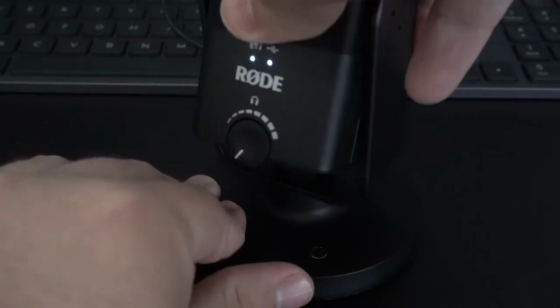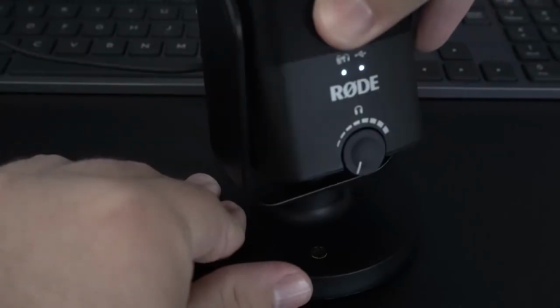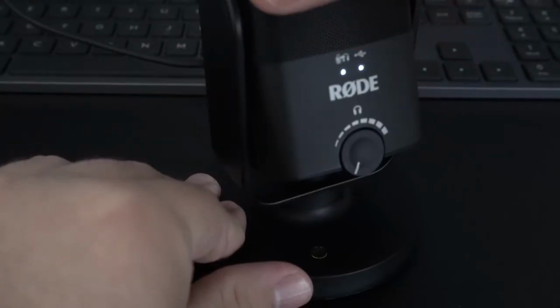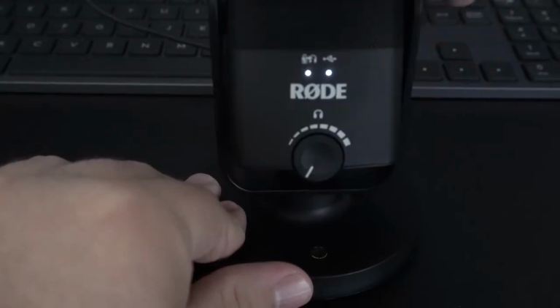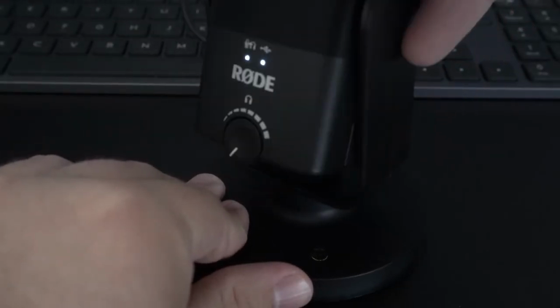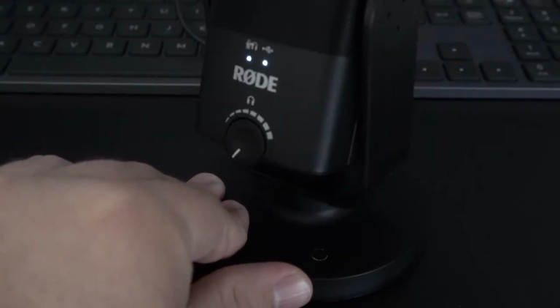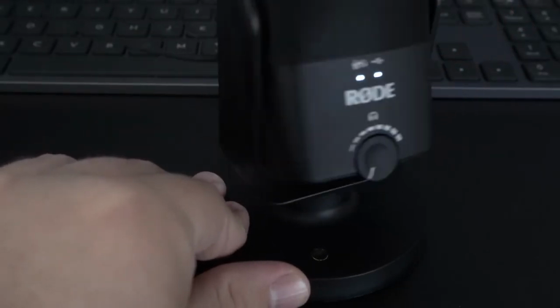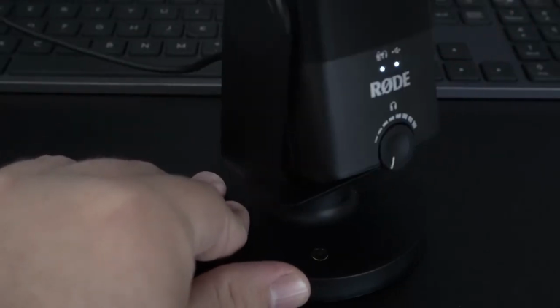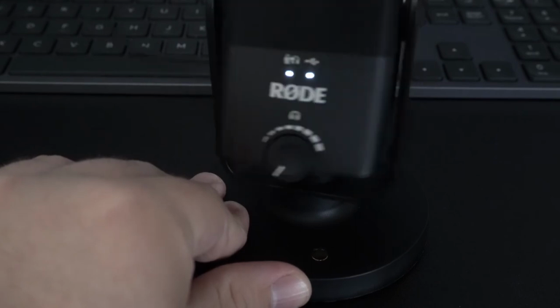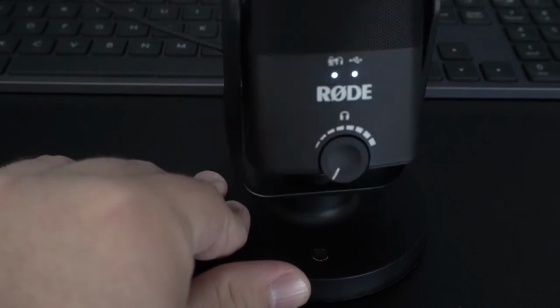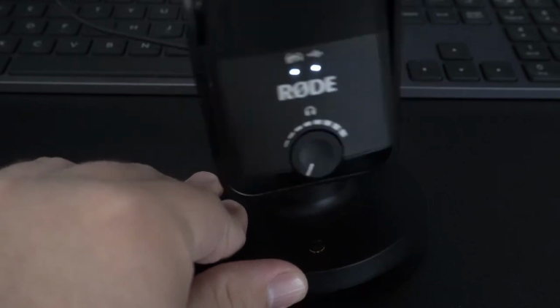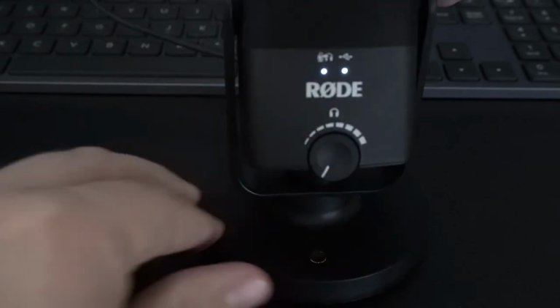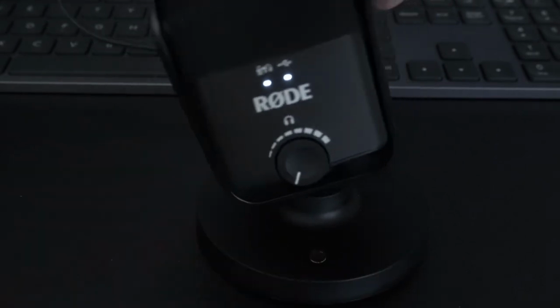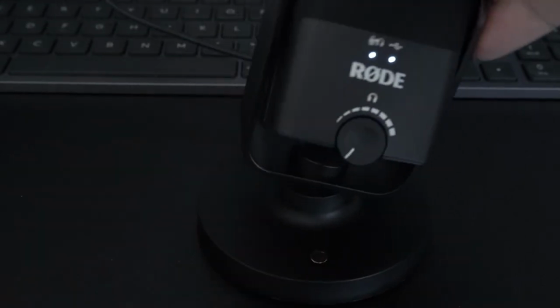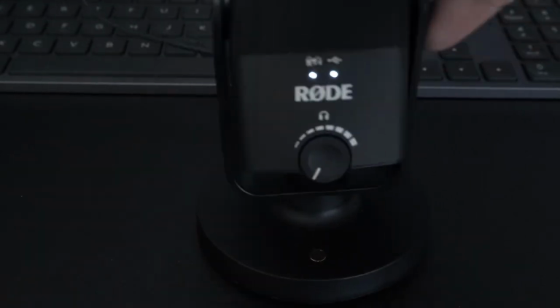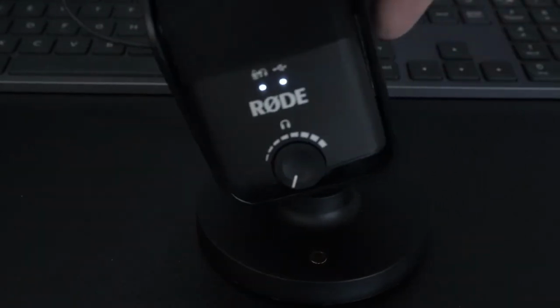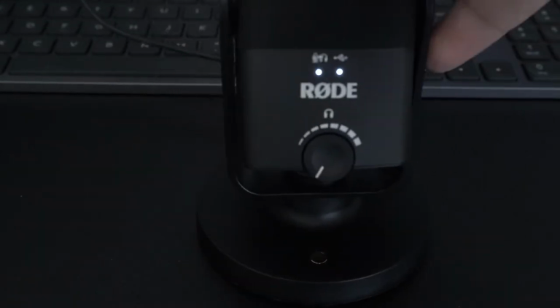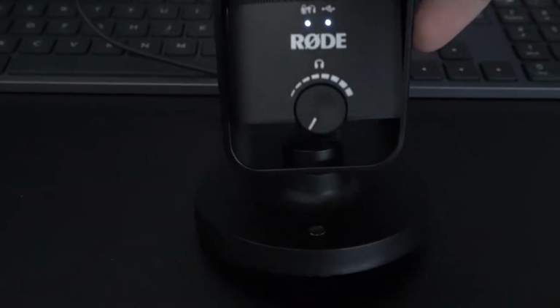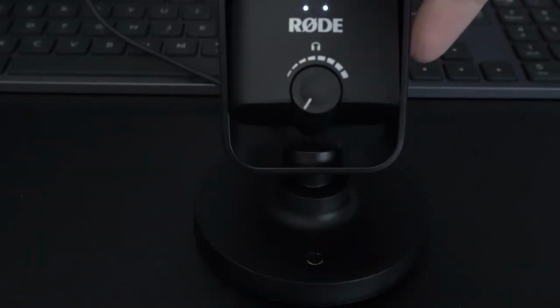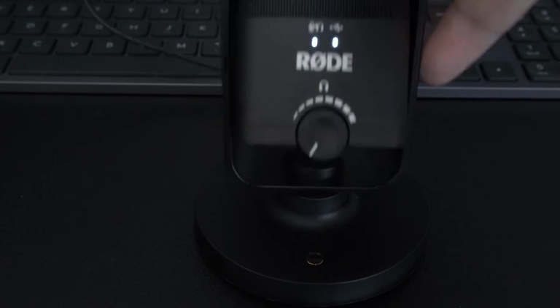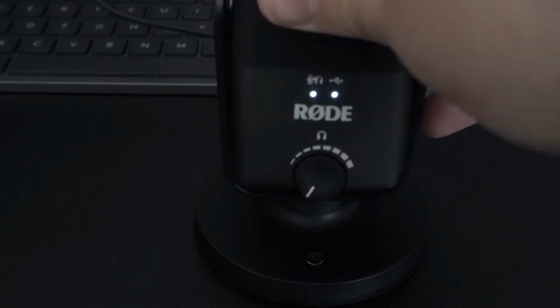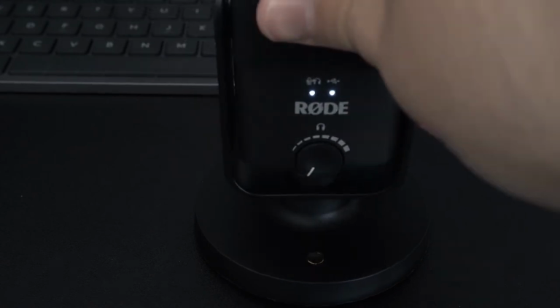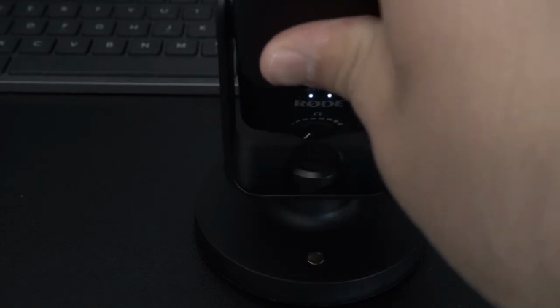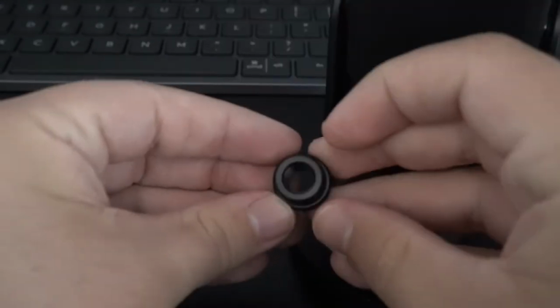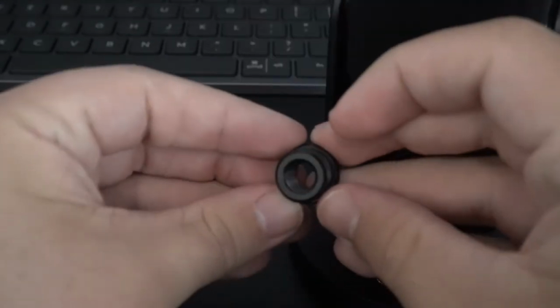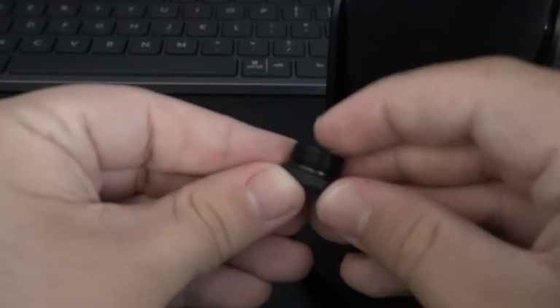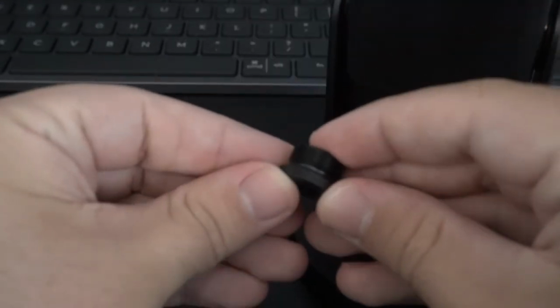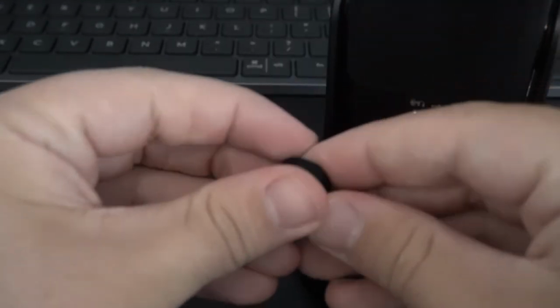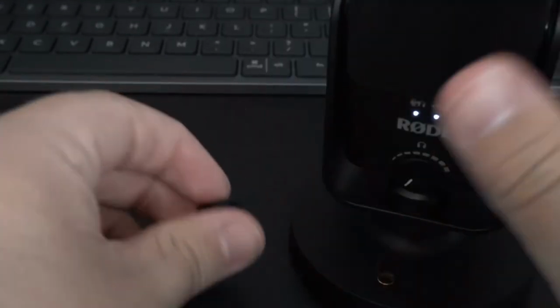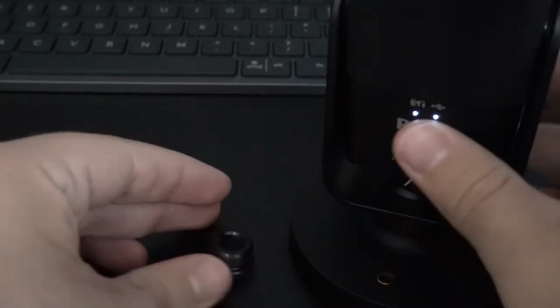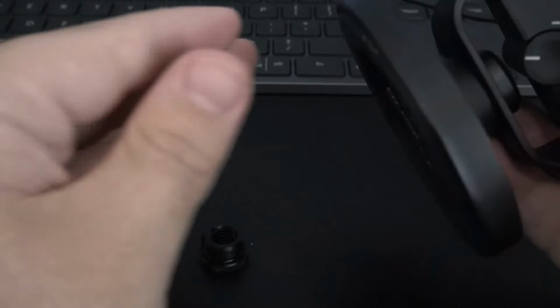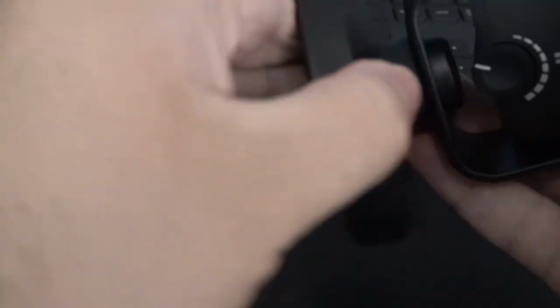While using the microphone, I found the magnetic base plate didn't attach to the microphone as well as I would have liked. When moving the microphone it tends to come loose from the magnet. Rode does include a threaded insert to mount the microphone to another stand if needed though.